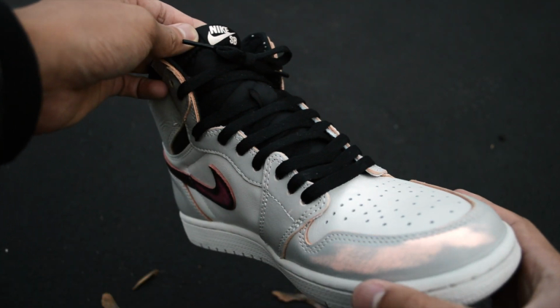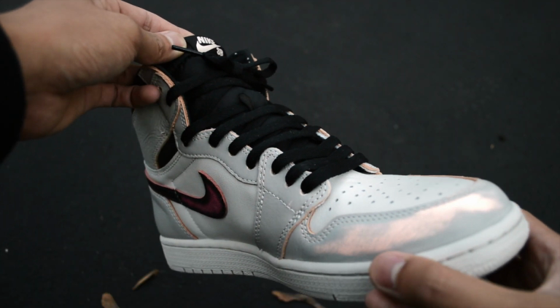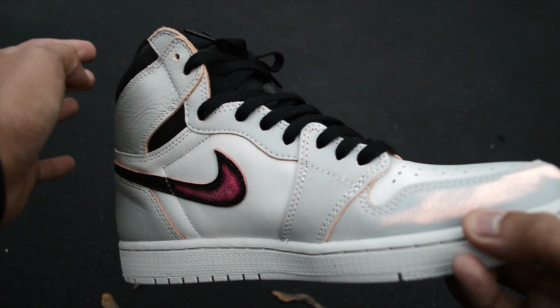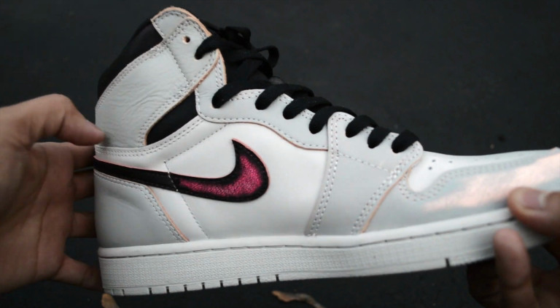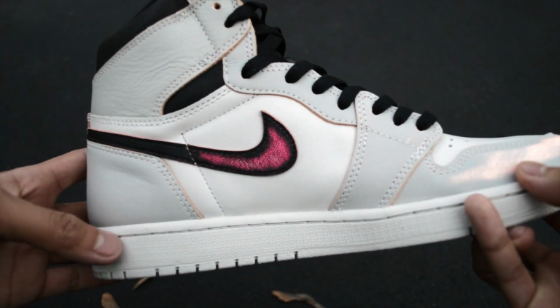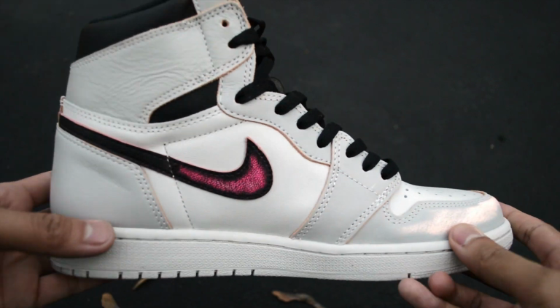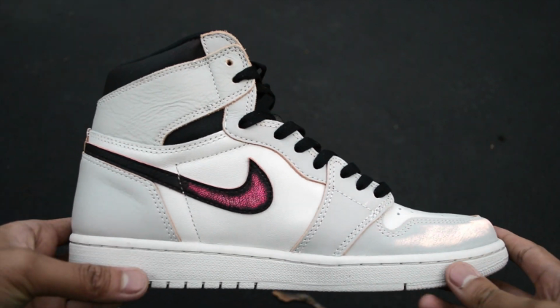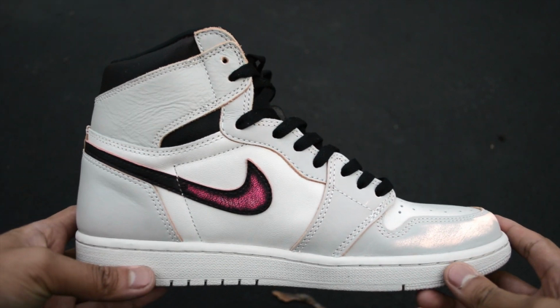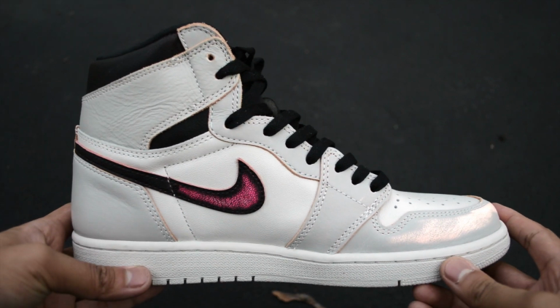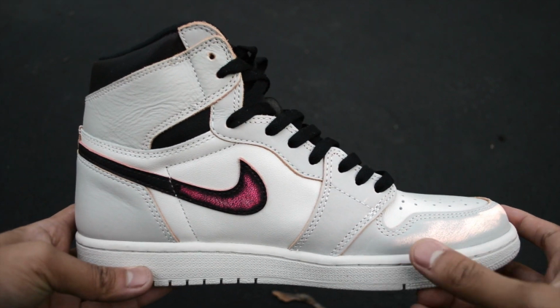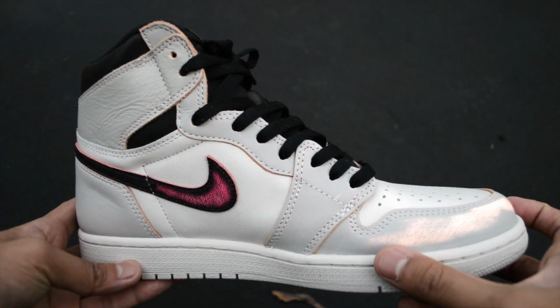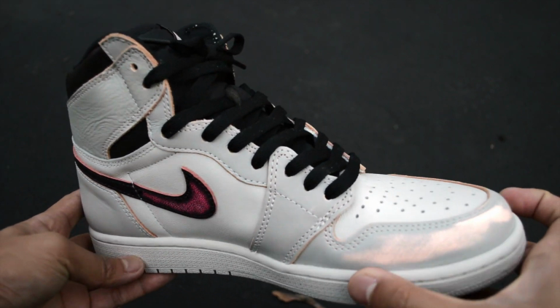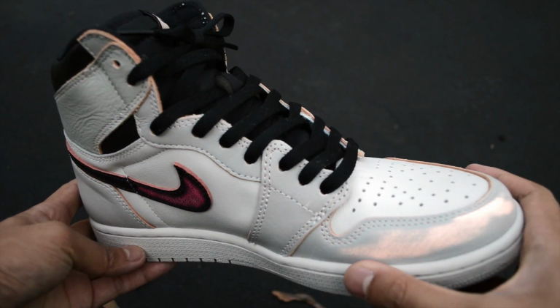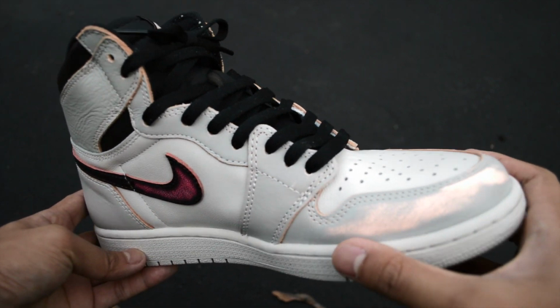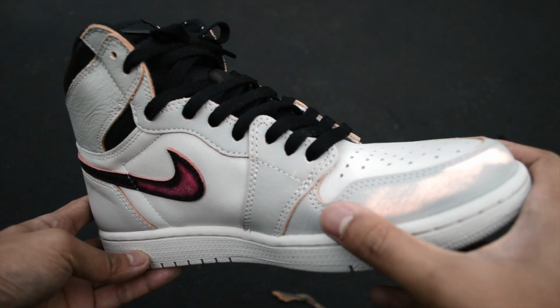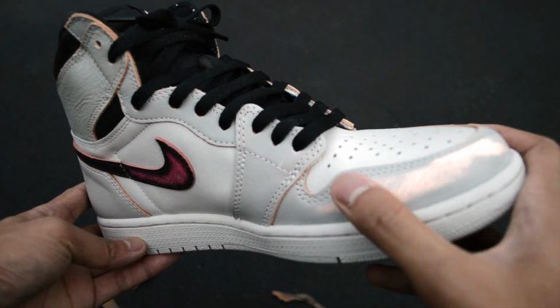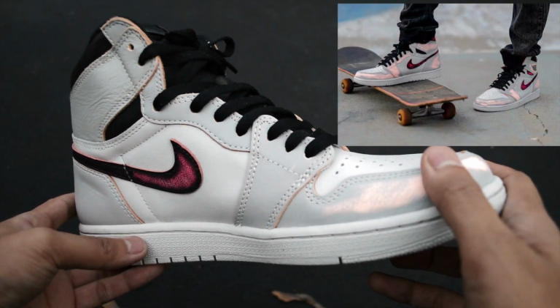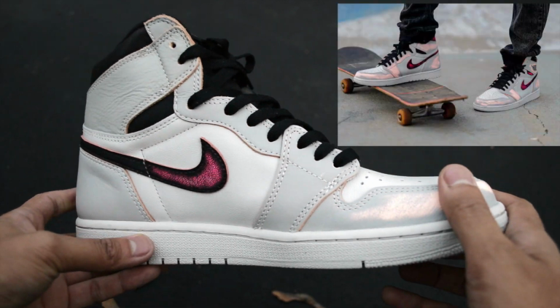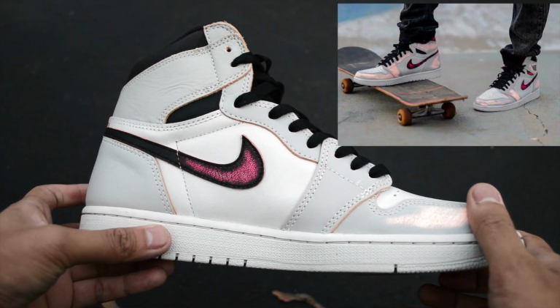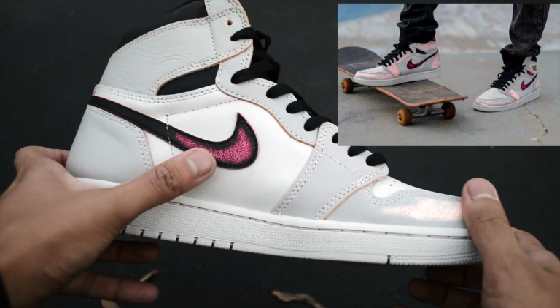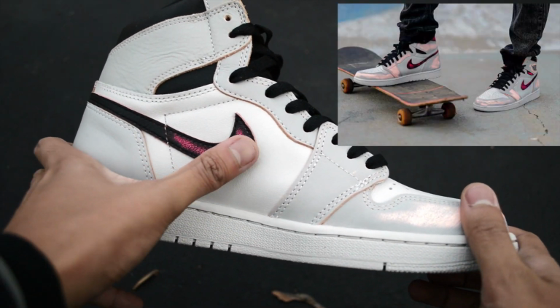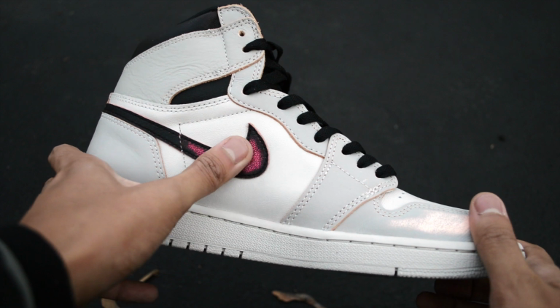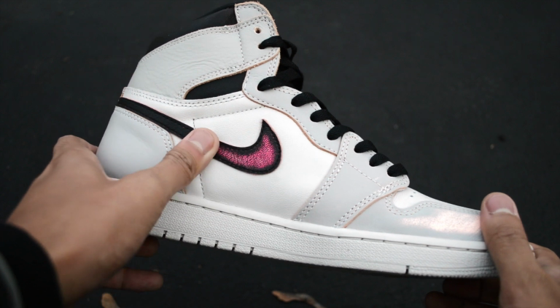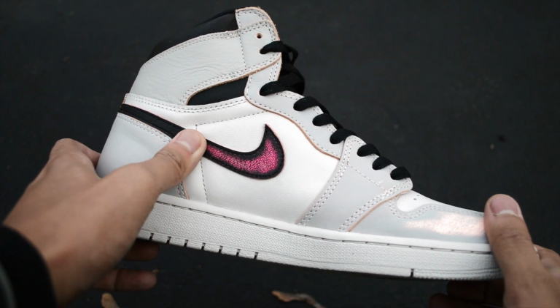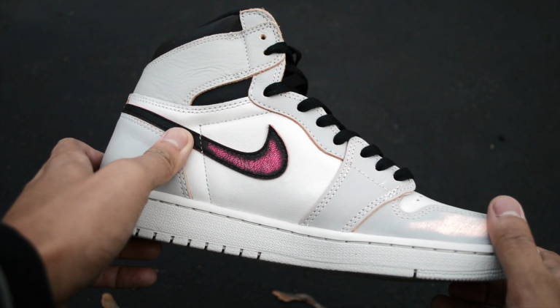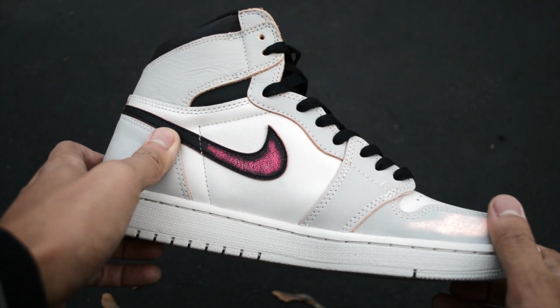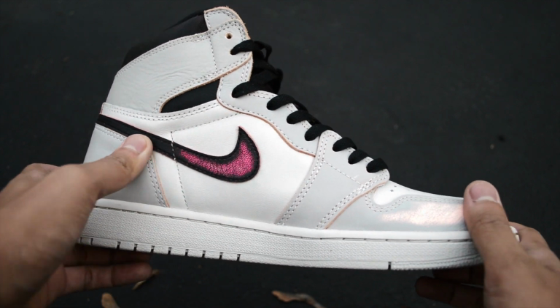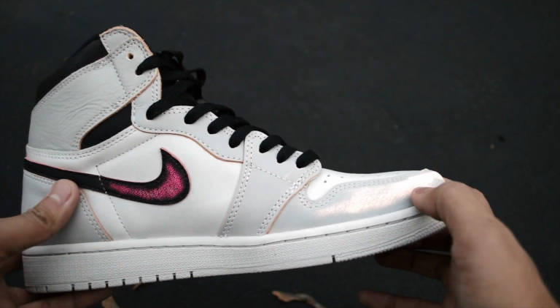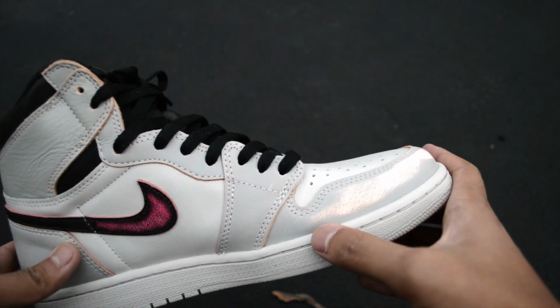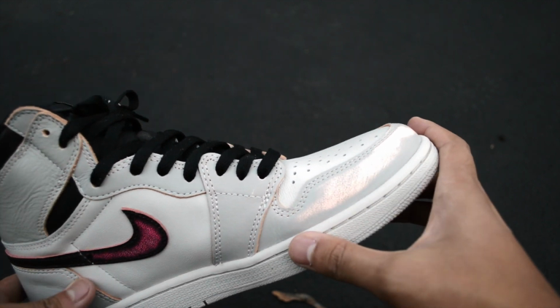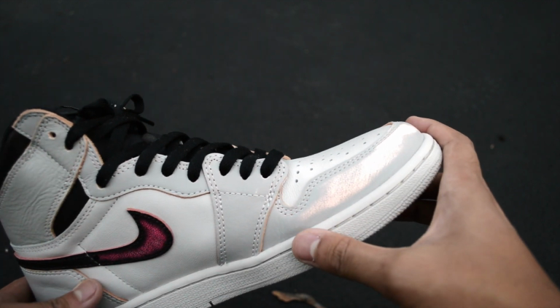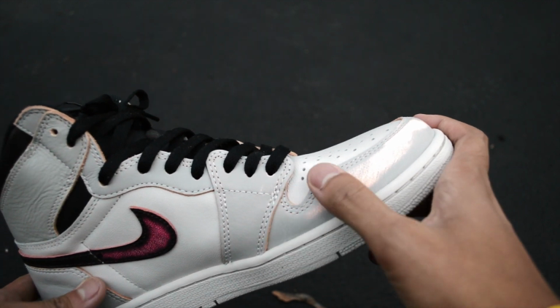With these being a collaboration with Nike SB, the wipe-away colors will technically appear when you skateboard with these. But let's be real, most people, including myself, won't be skating in these.